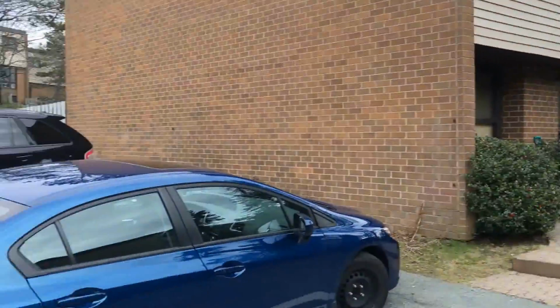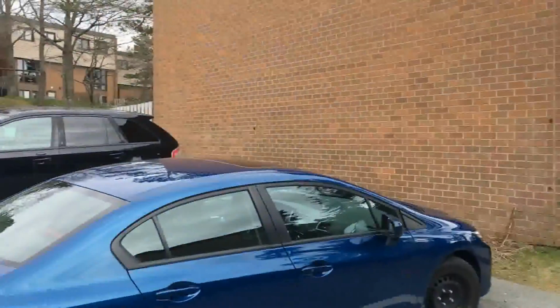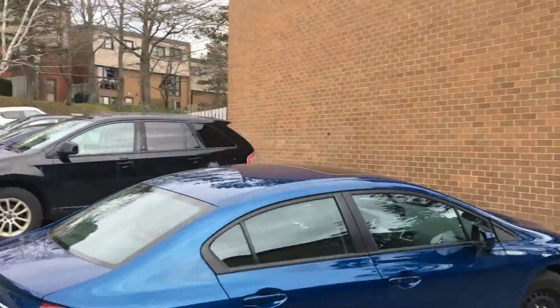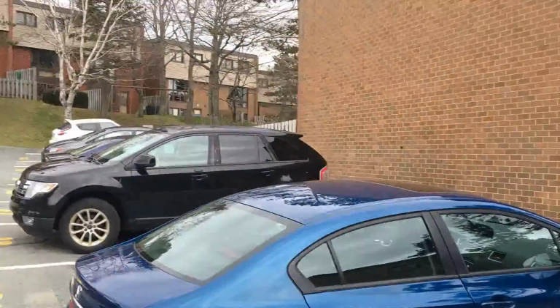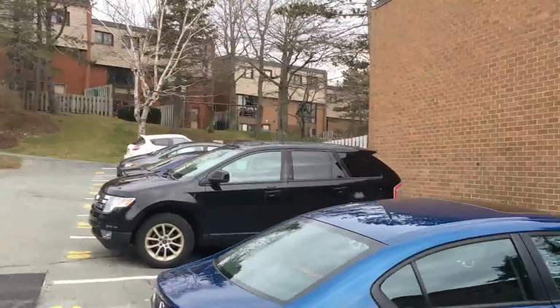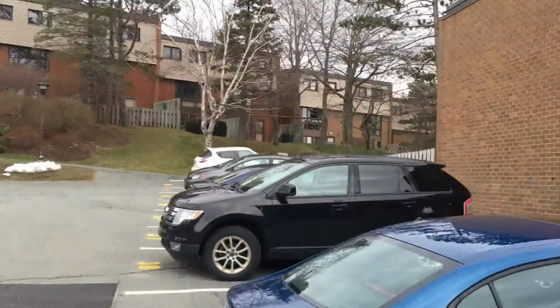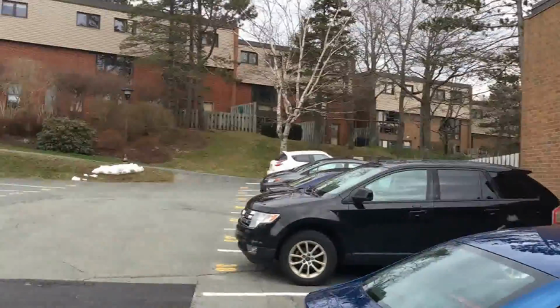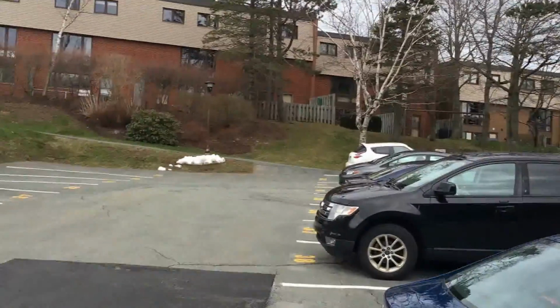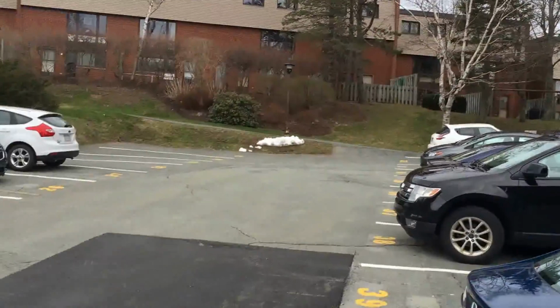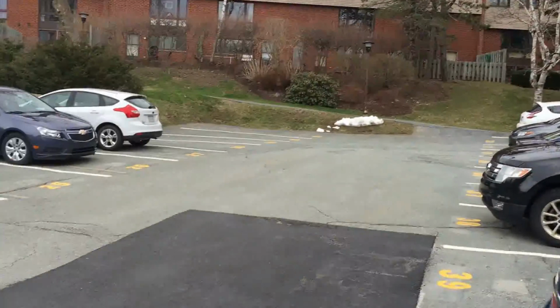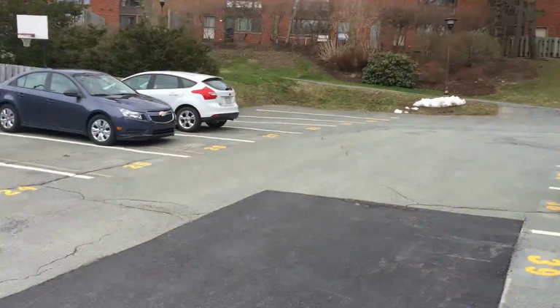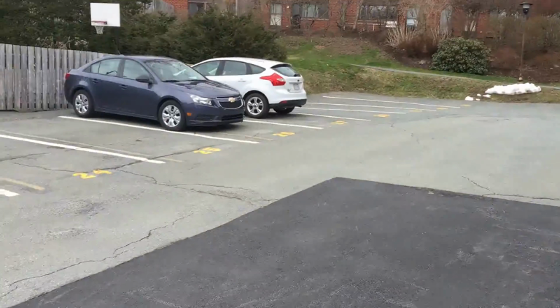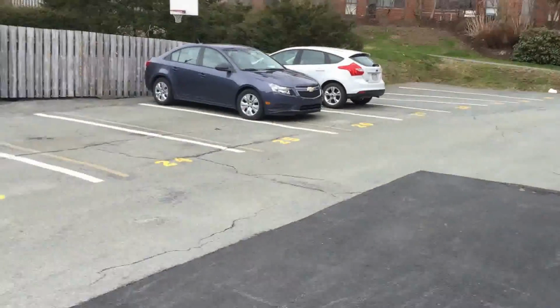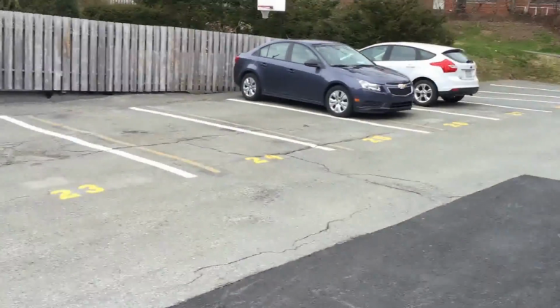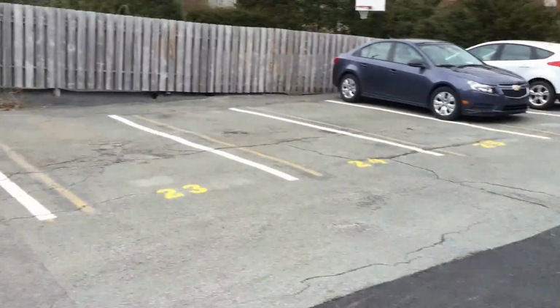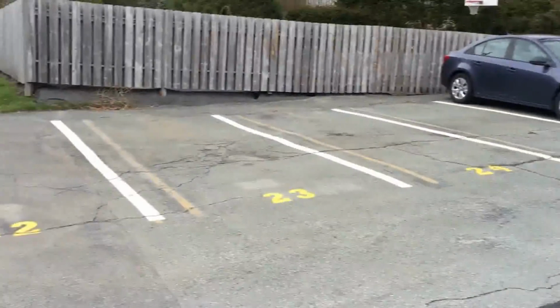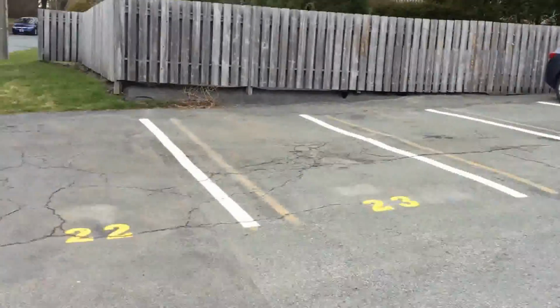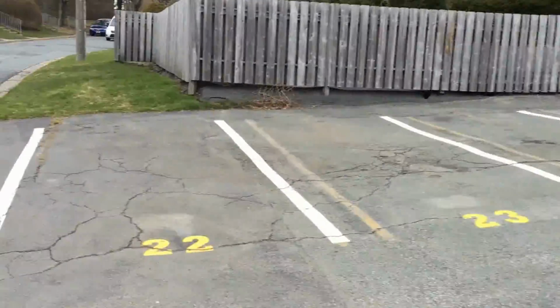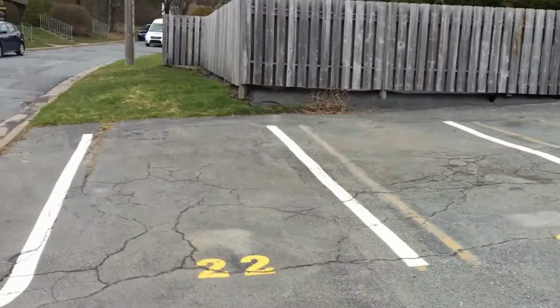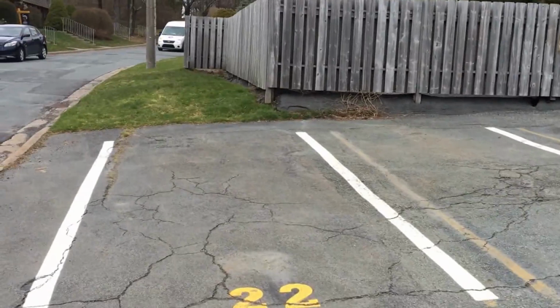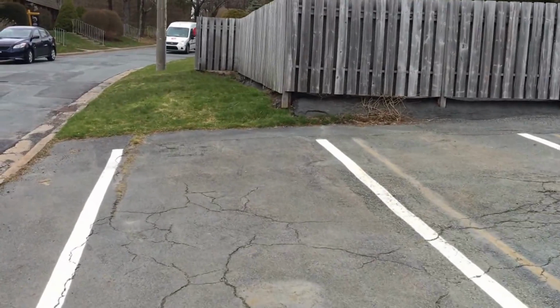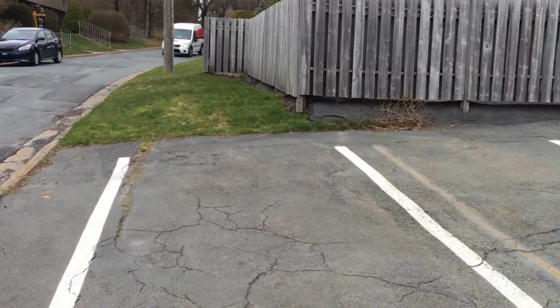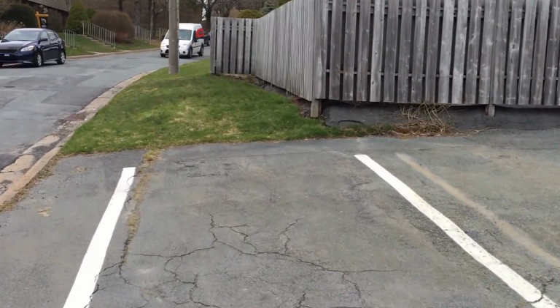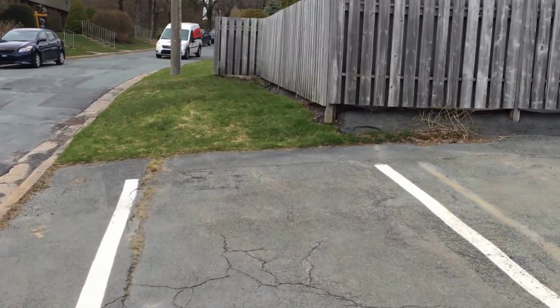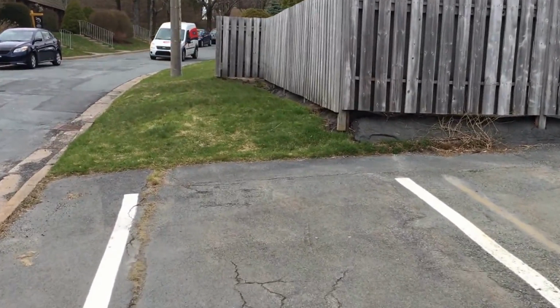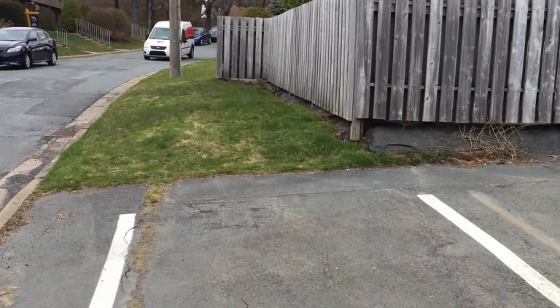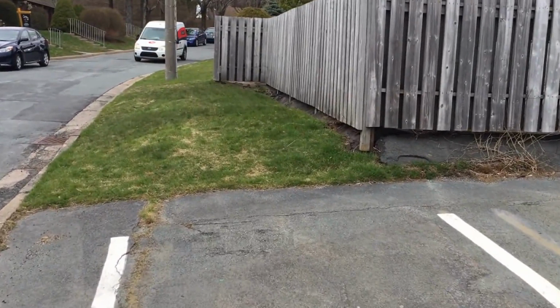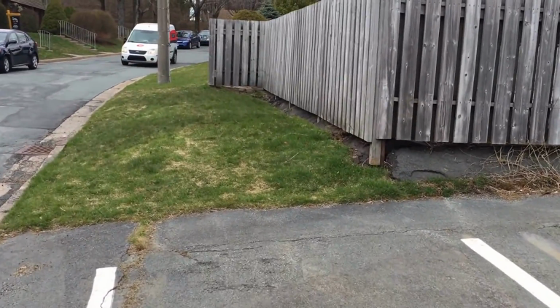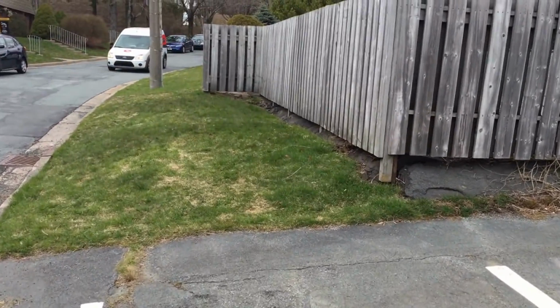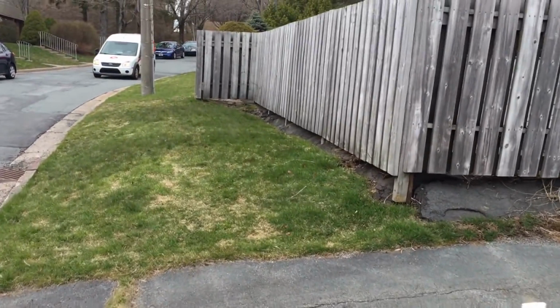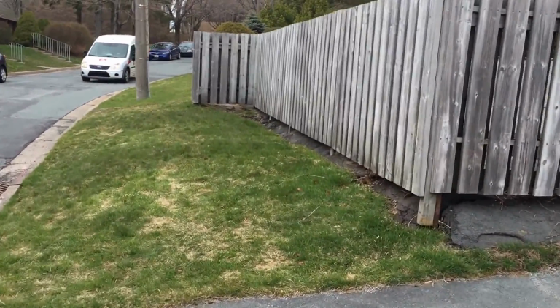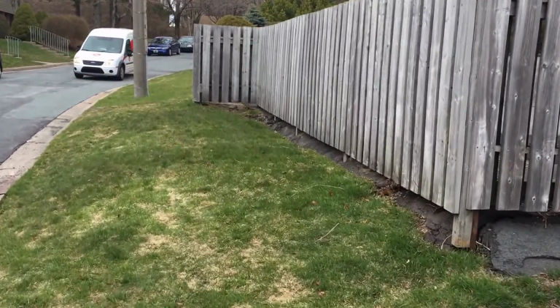I'm just going to do a 360 so you can see the nice mature trees and parking. There are also several items within the condo corporation that you get to use as a tenant but don't have to pay for.